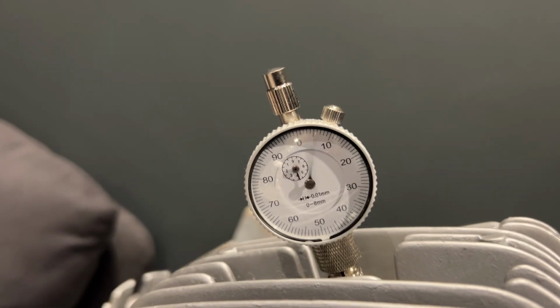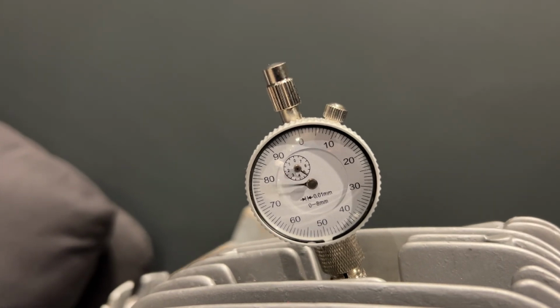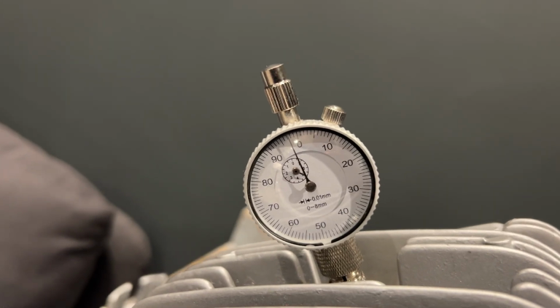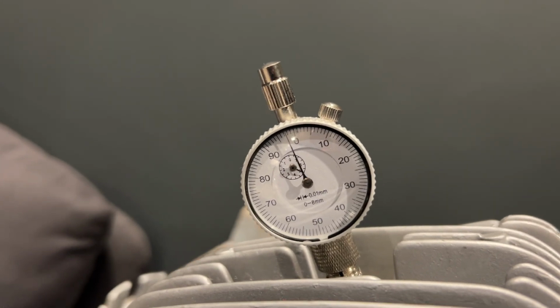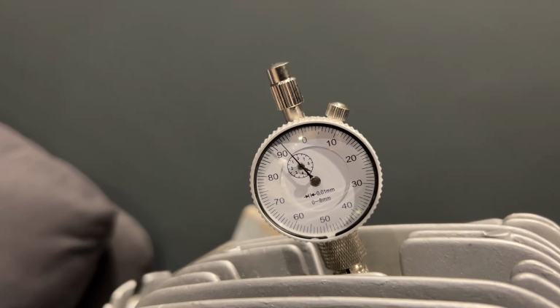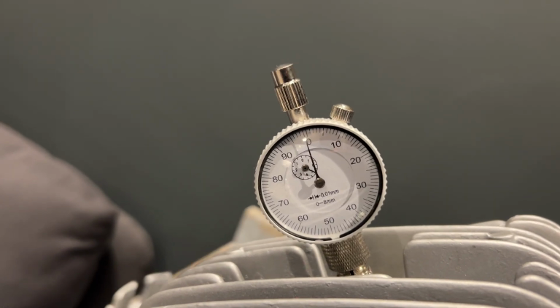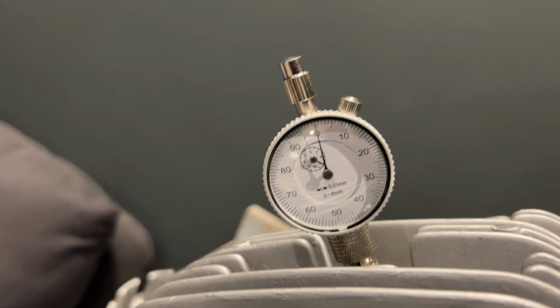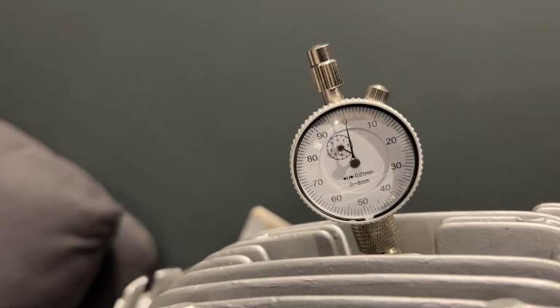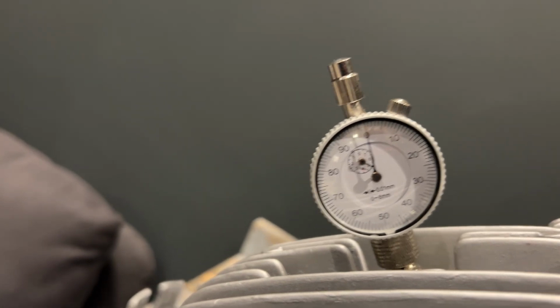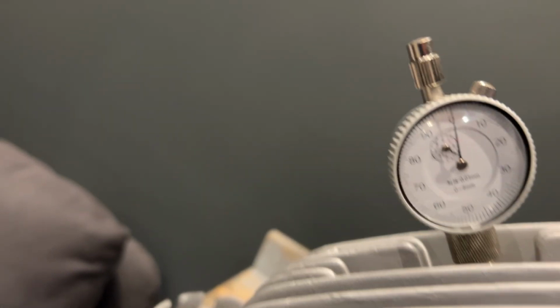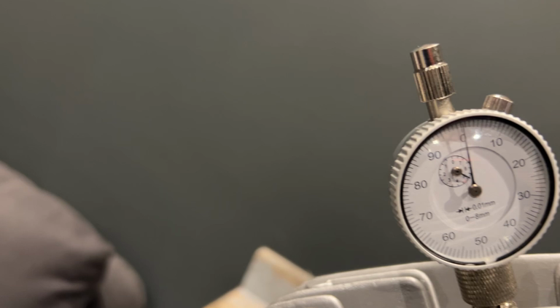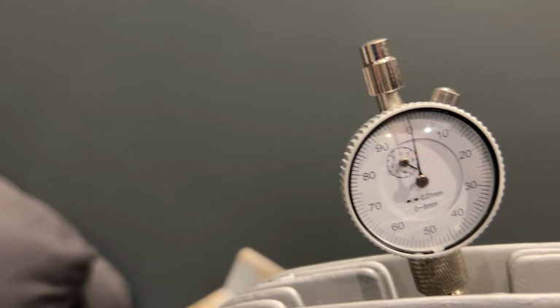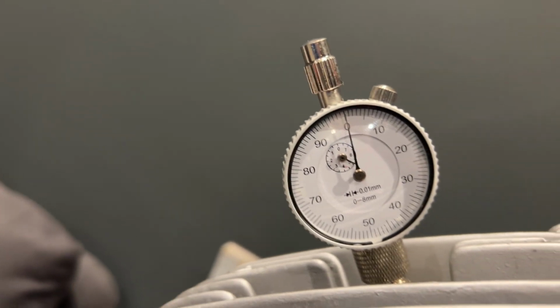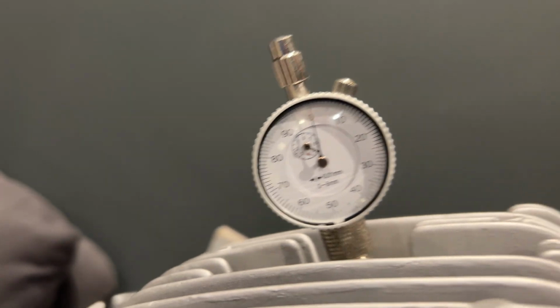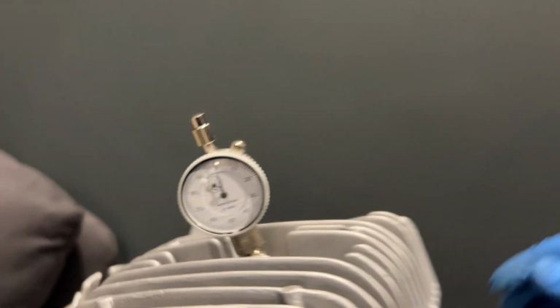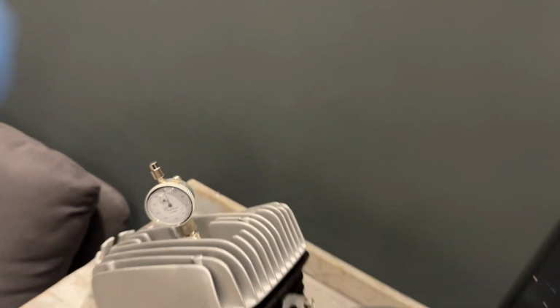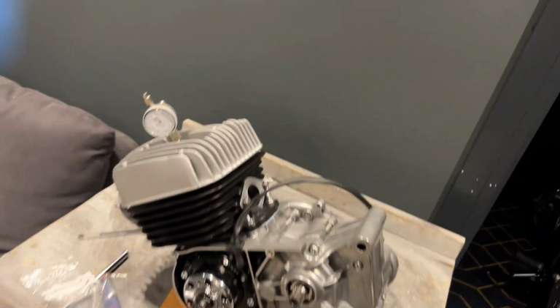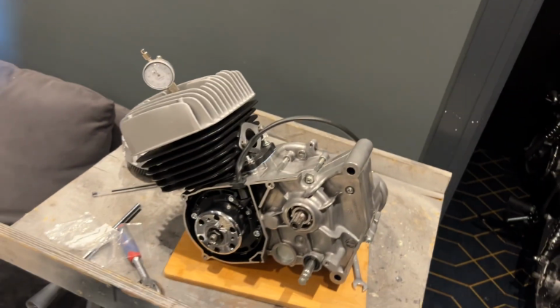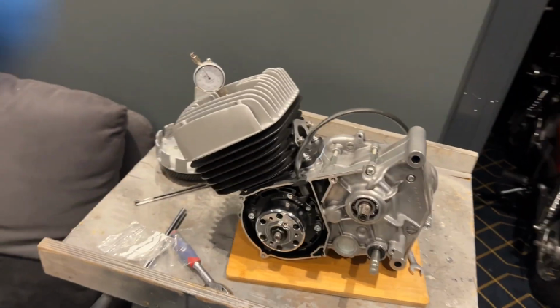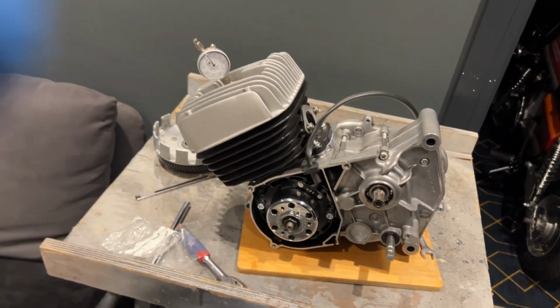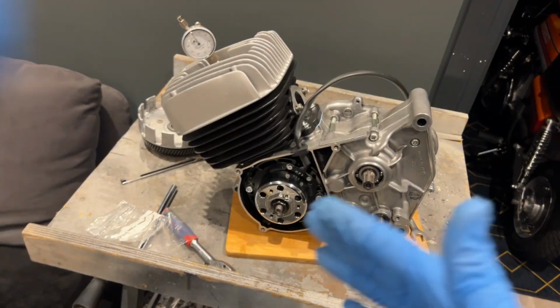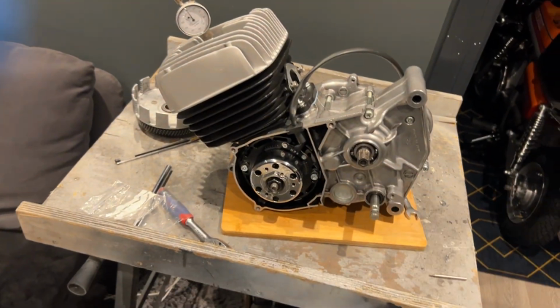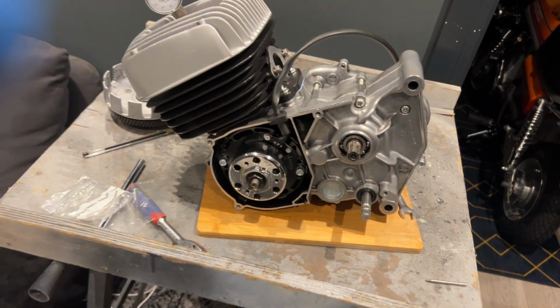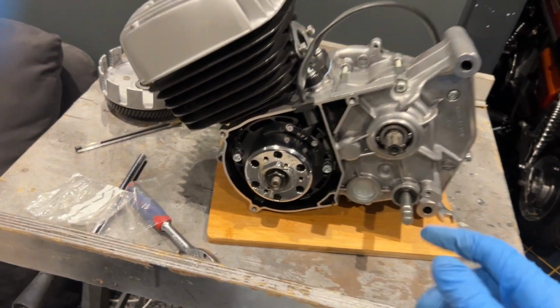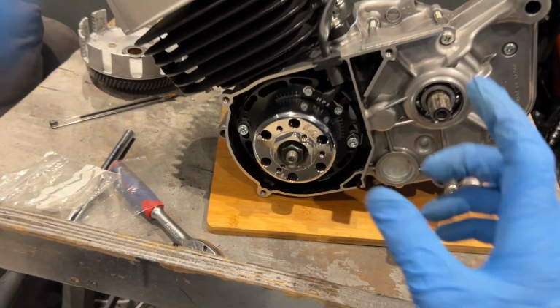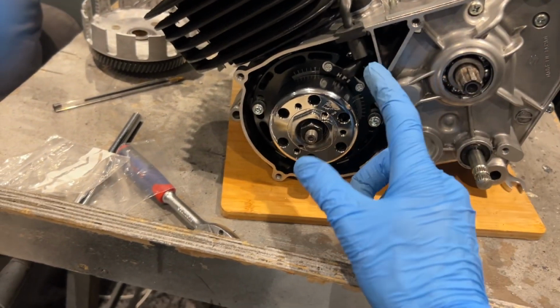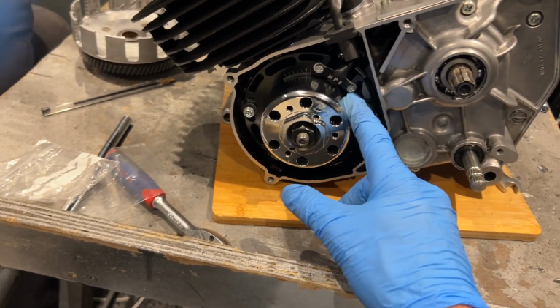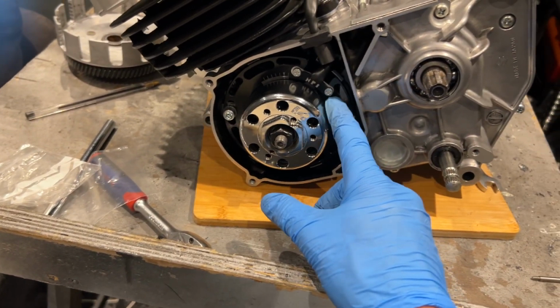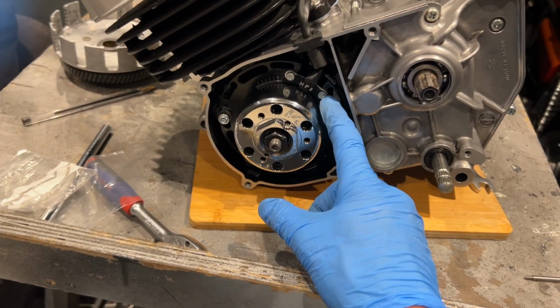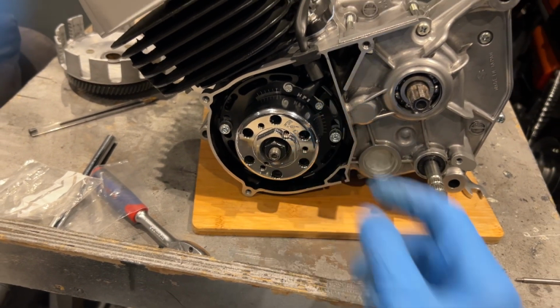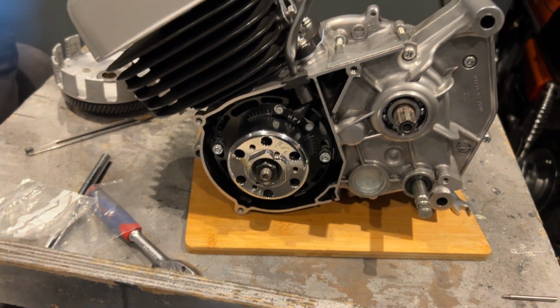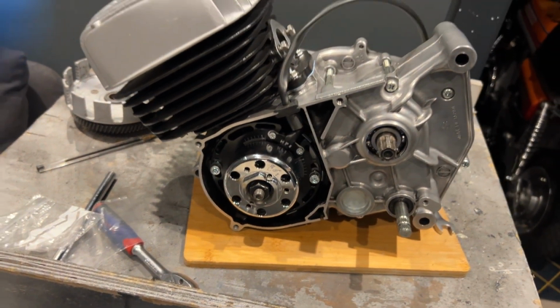So we can spin it back, and then if we go all the way to the highest point, you'll see it lands back on zero like so. Now that's a simple explanation of finding TDC.